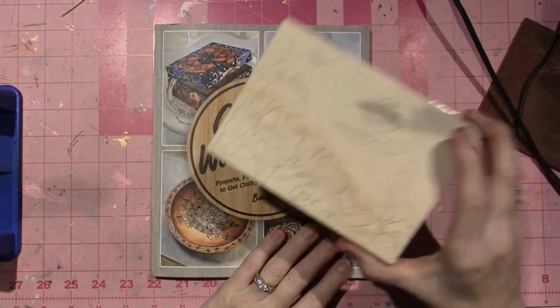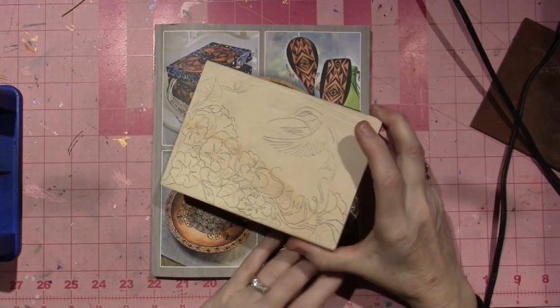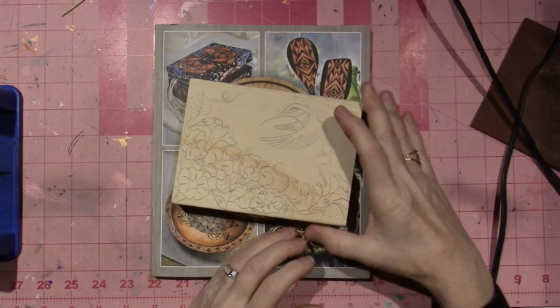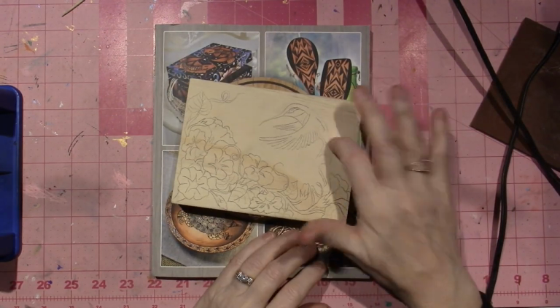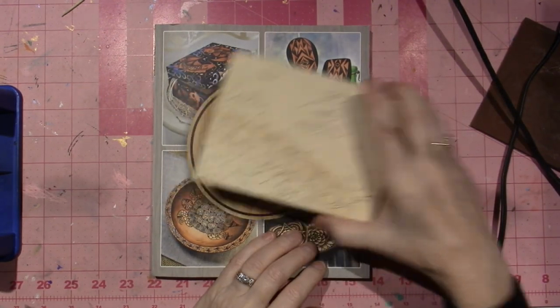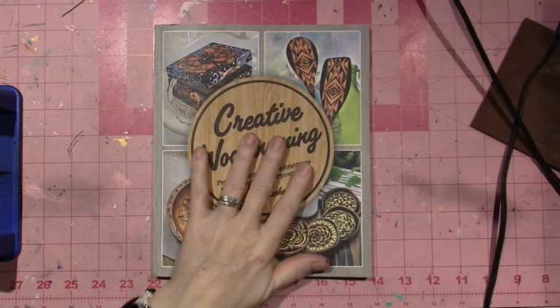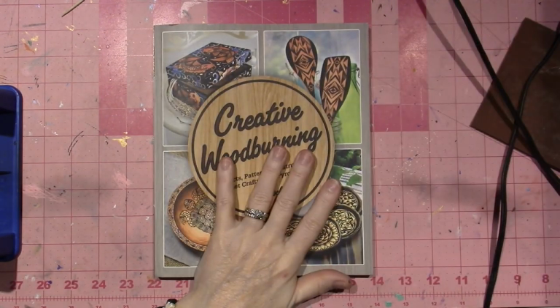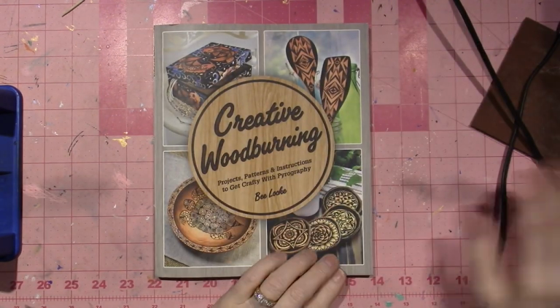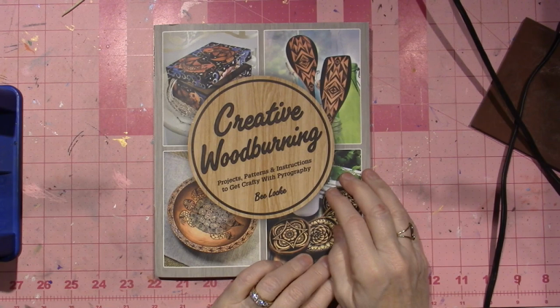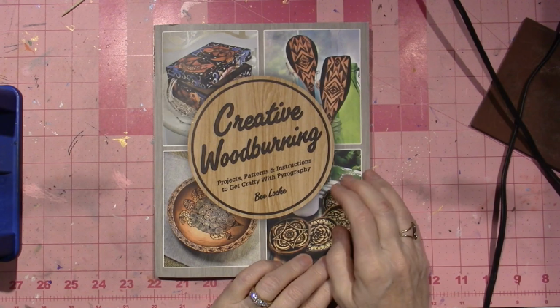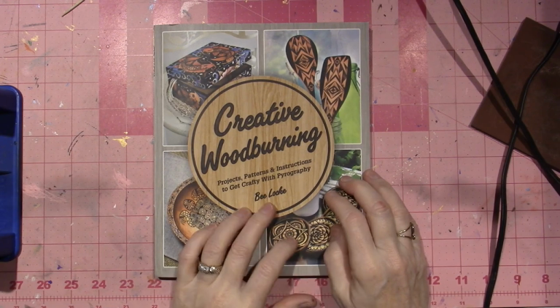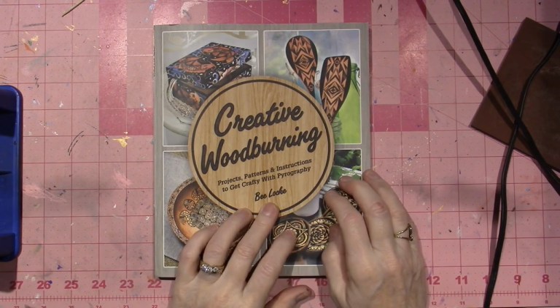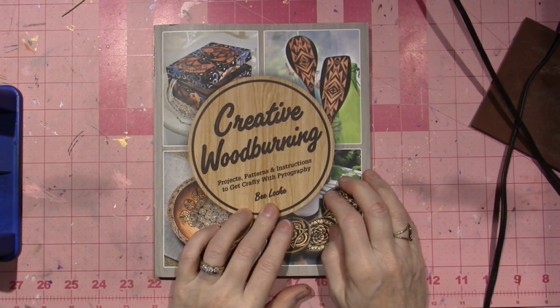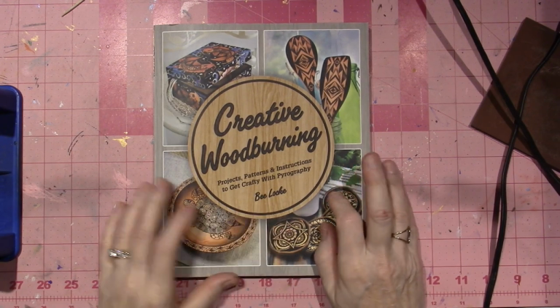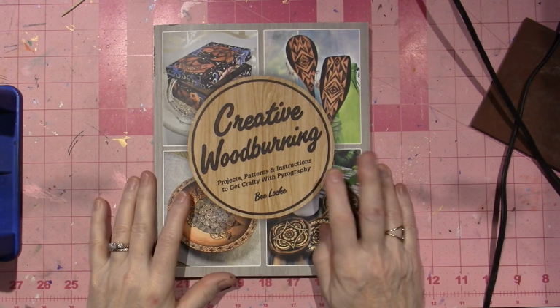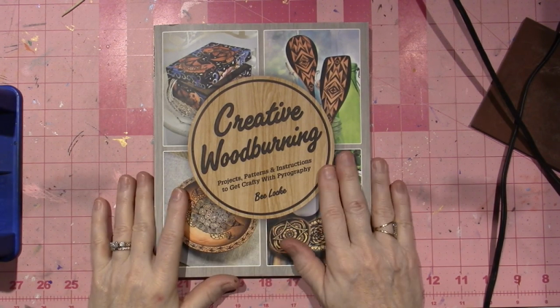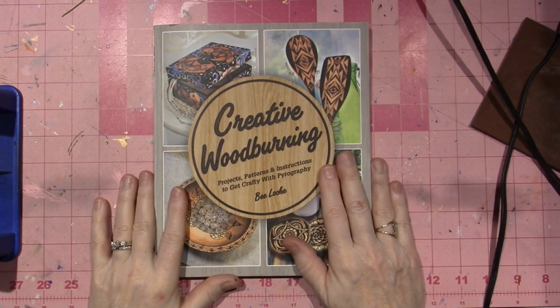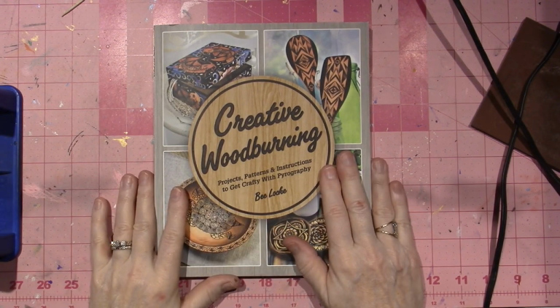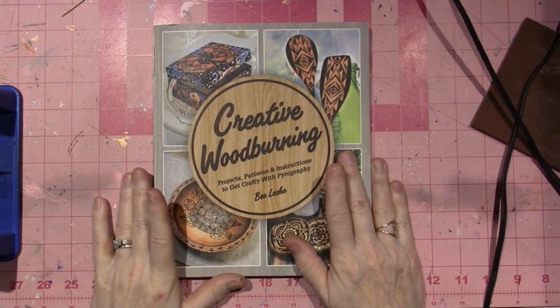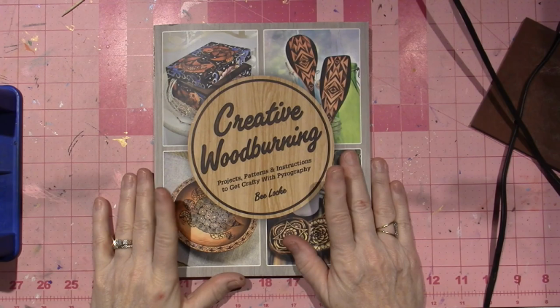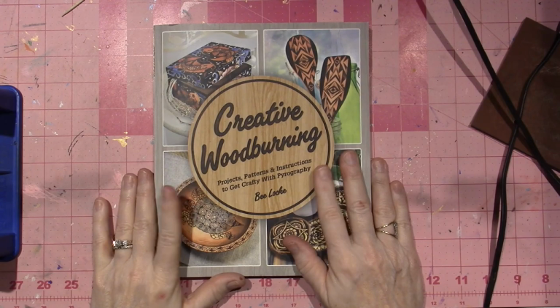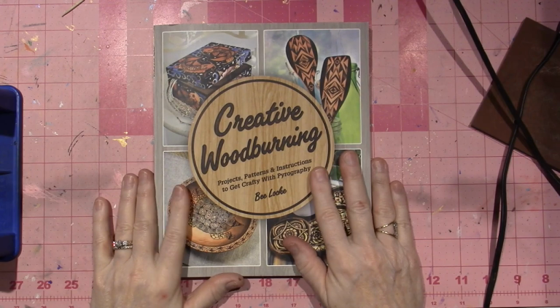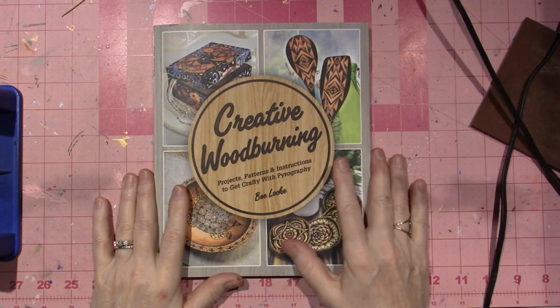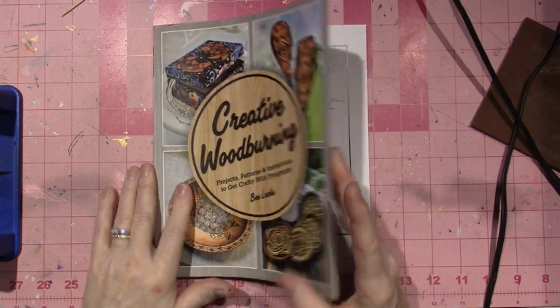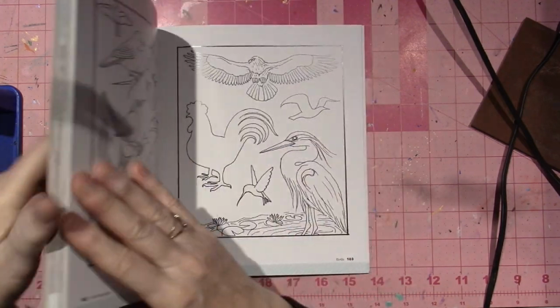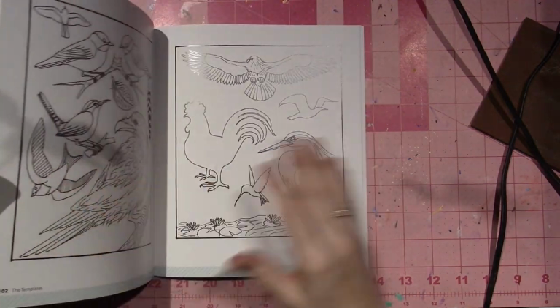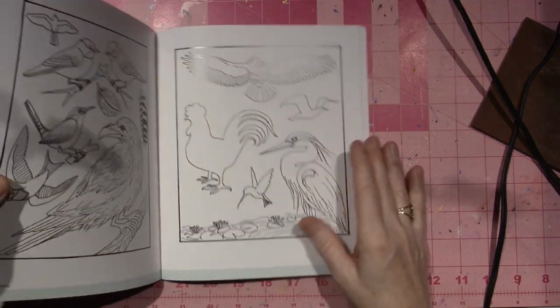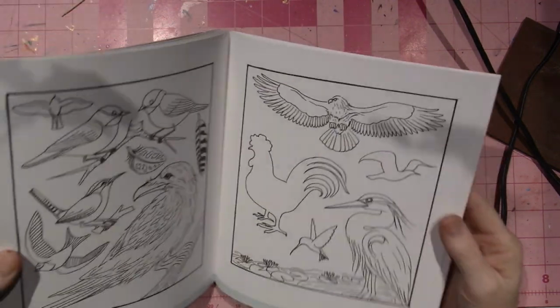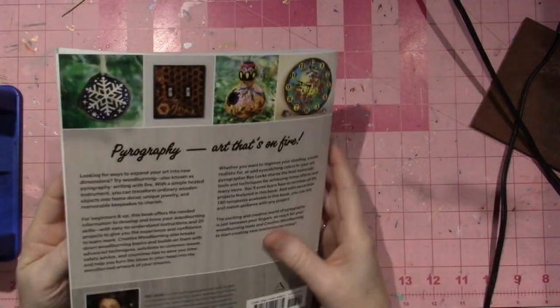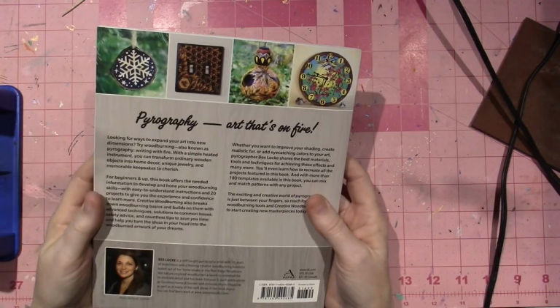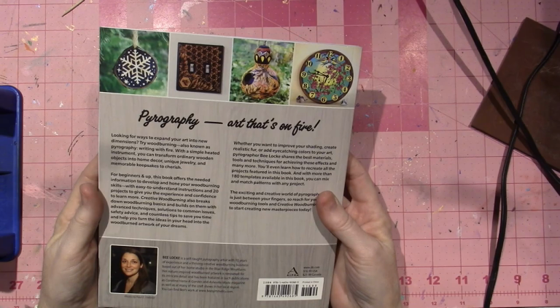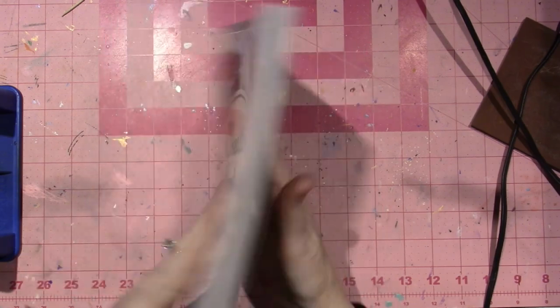I created this pattern from this book here. This is called Creative Wood Burning by B-Lock, and I ordered this on Amazon. I found her on Pinterest, I believe. I just saw some of her work and was very impressed. The book is great.